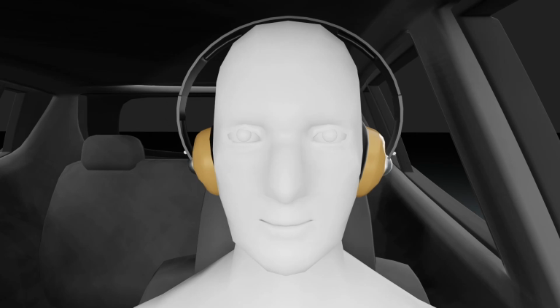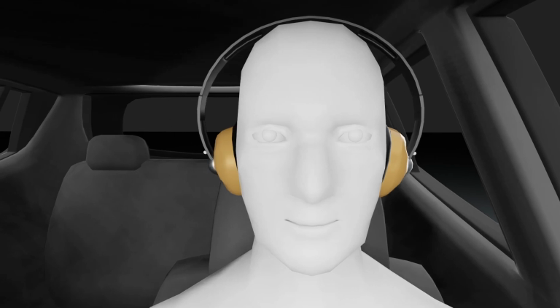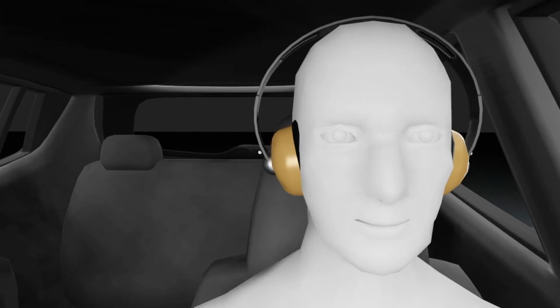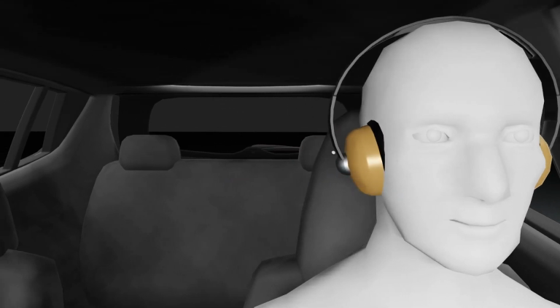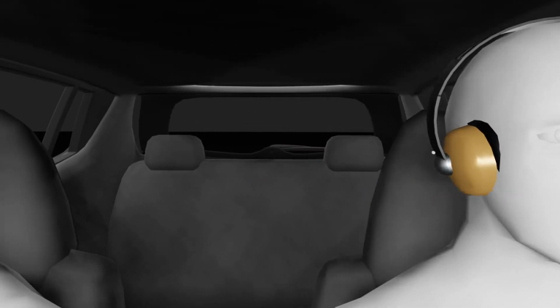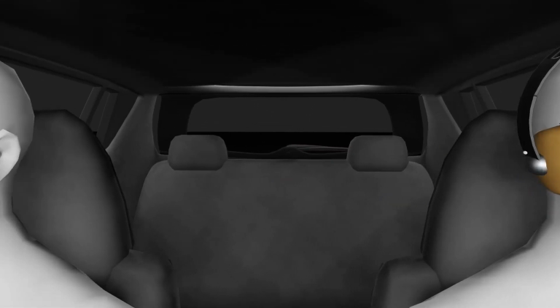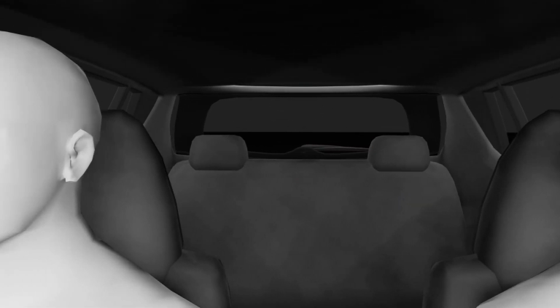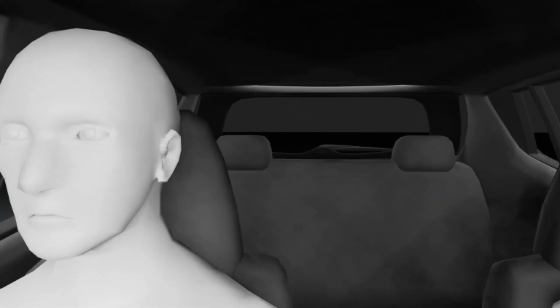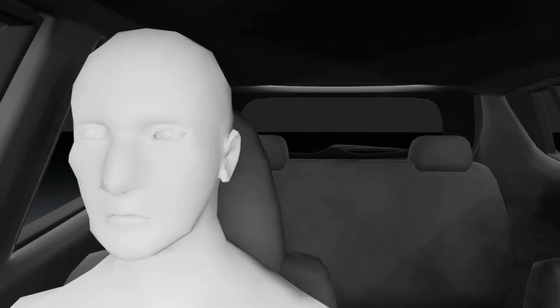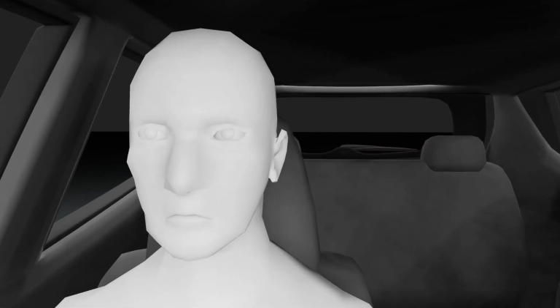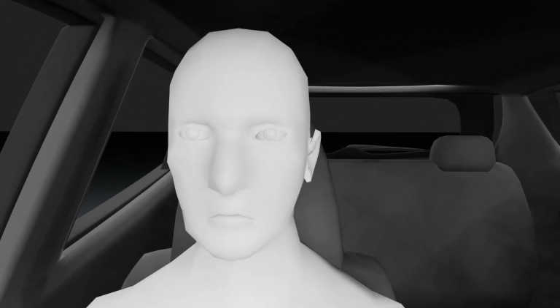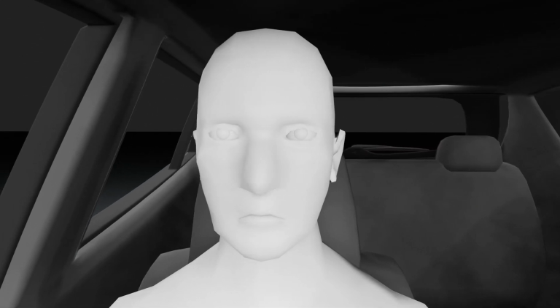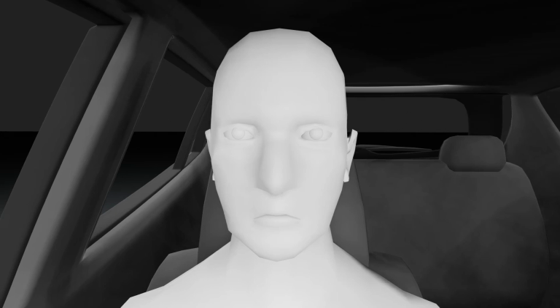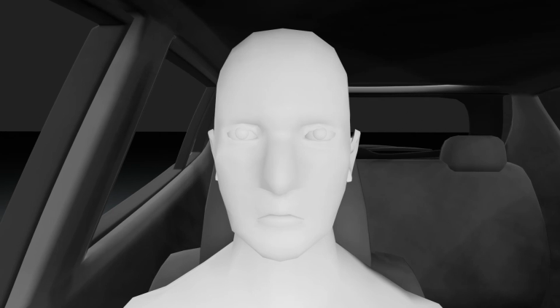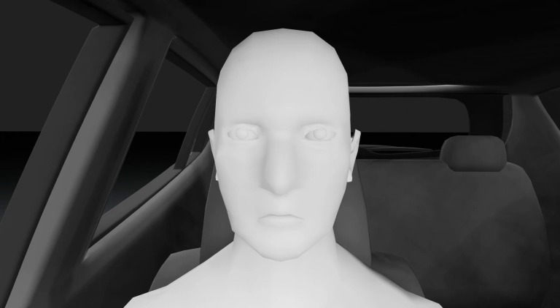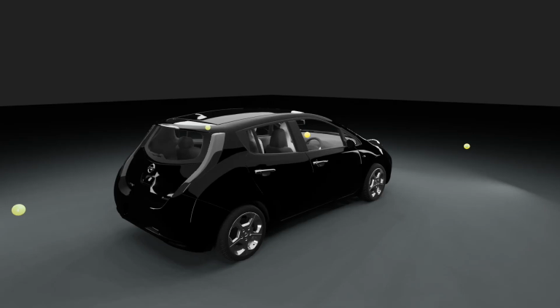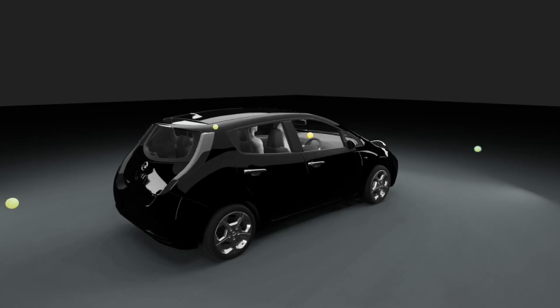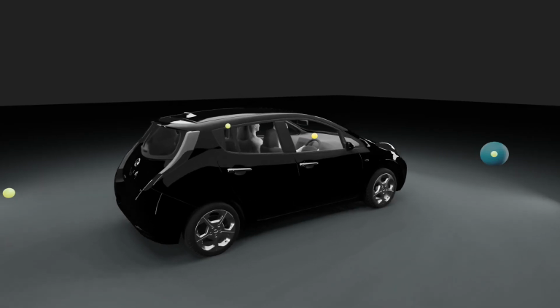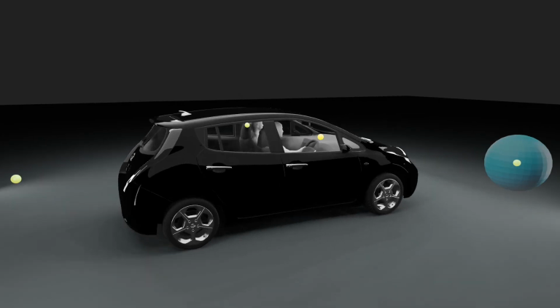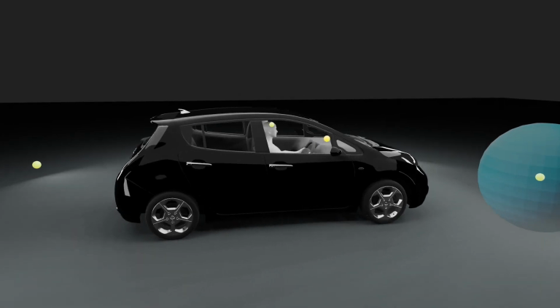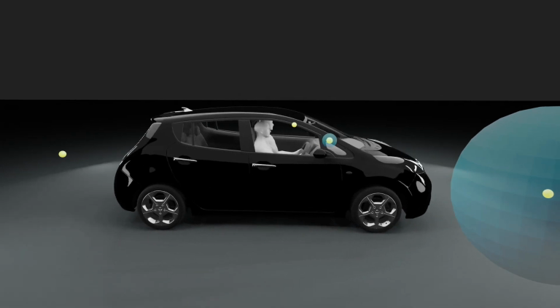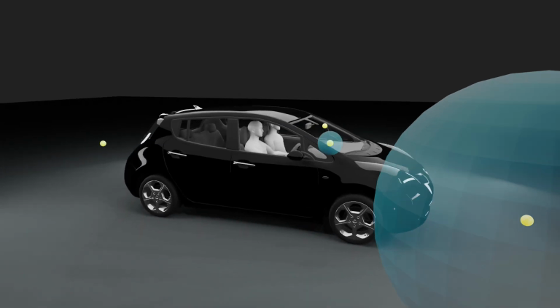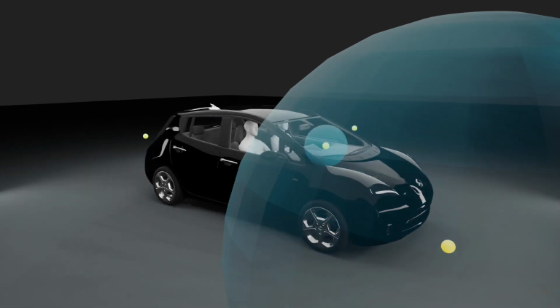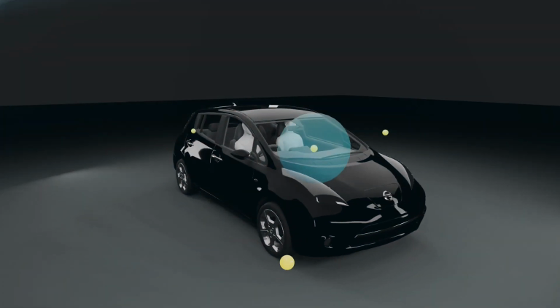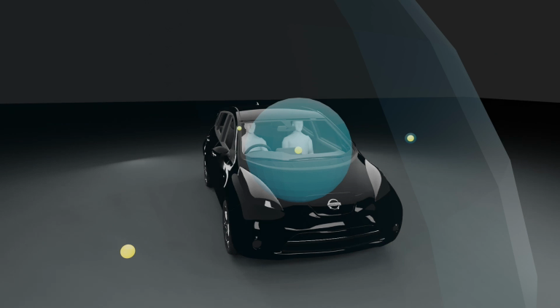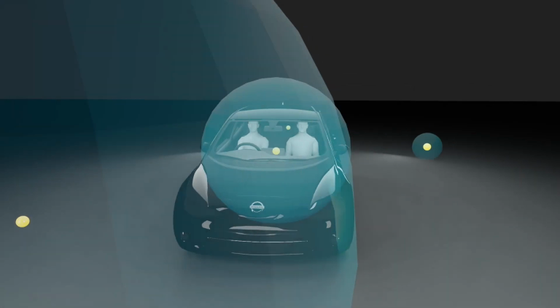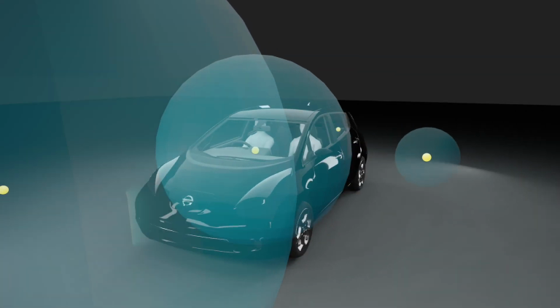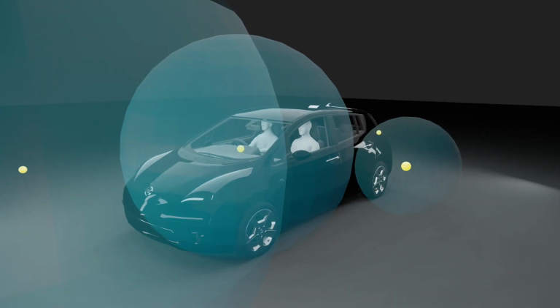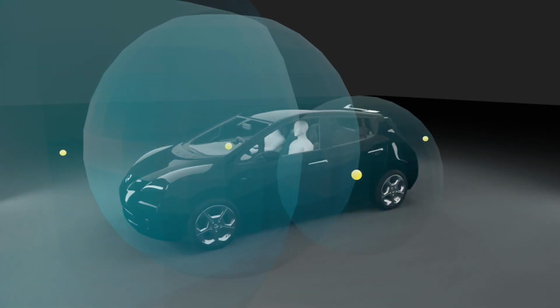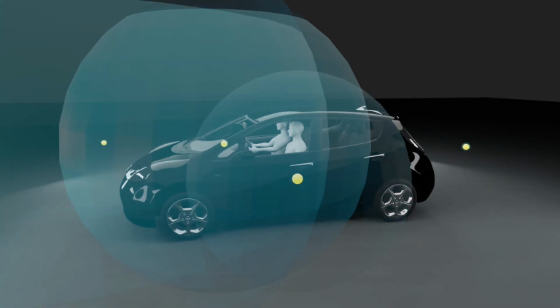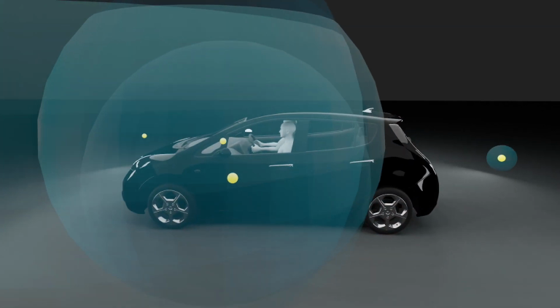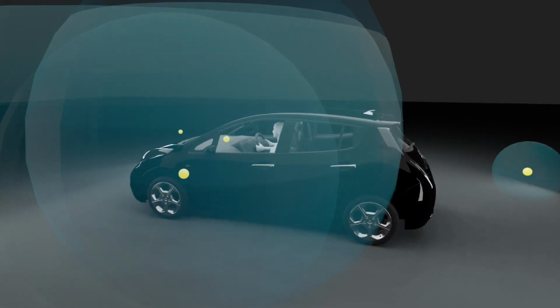Headphones are an option for passengers to listen to their own audio content, but are less social and out of the question for drivers who need good situational awareness at all times, relying on internal and external audio cues to keep everyone safe.